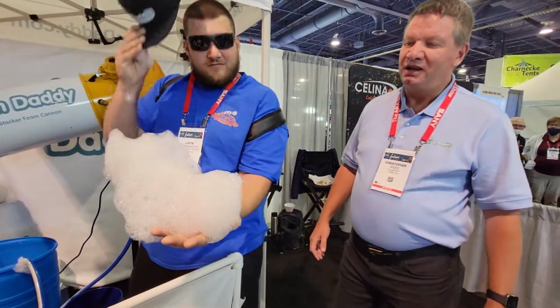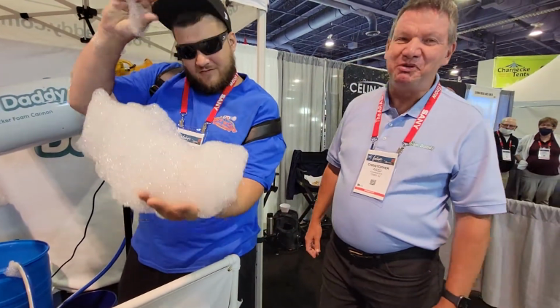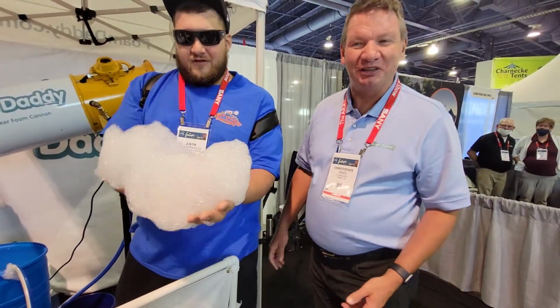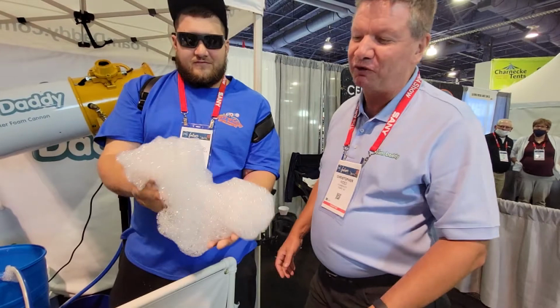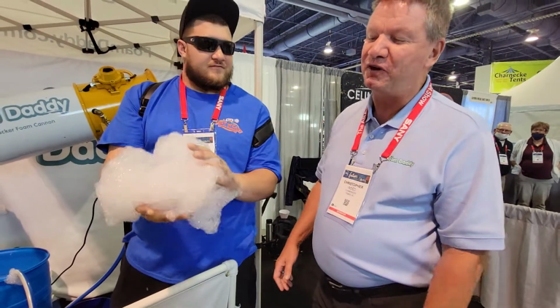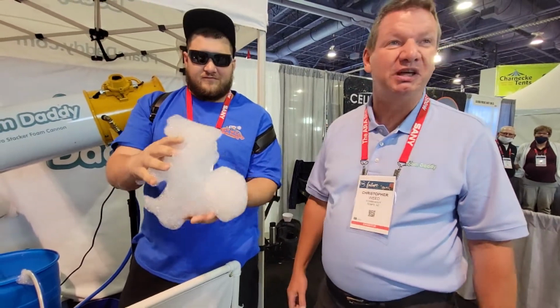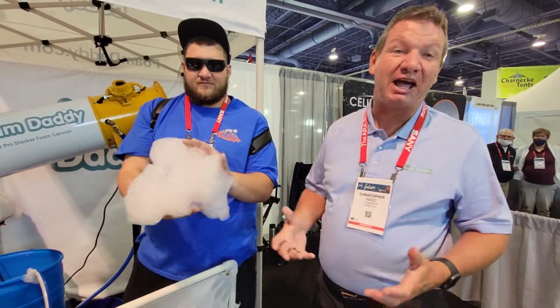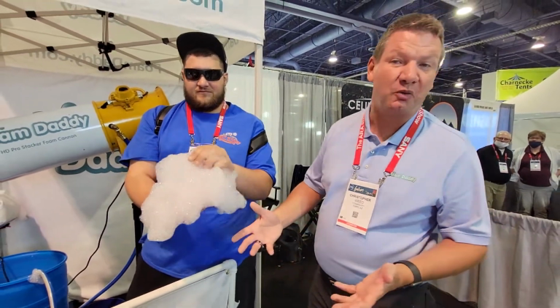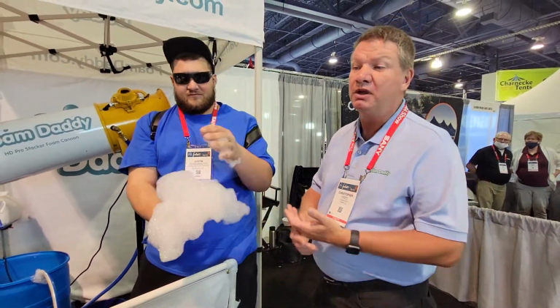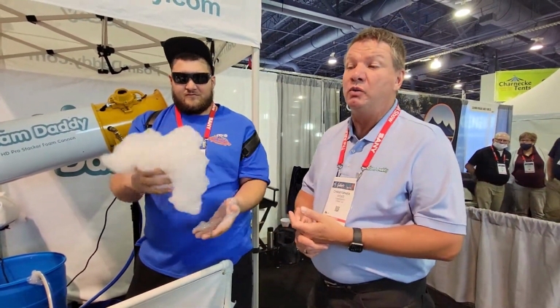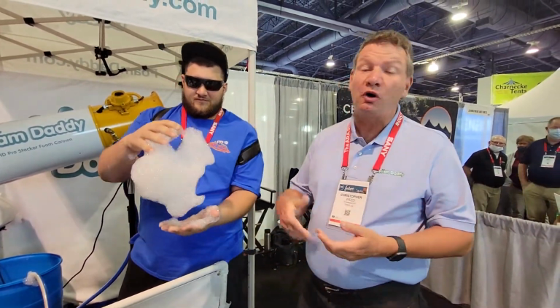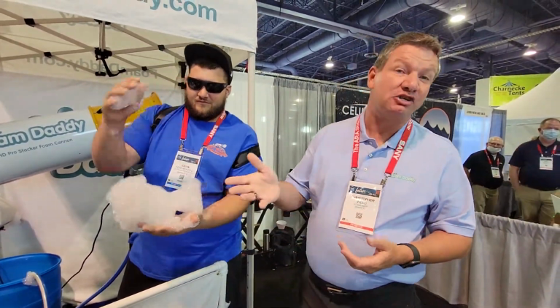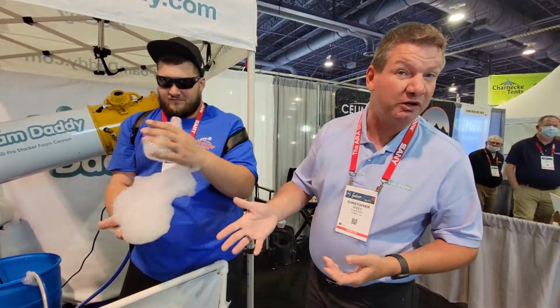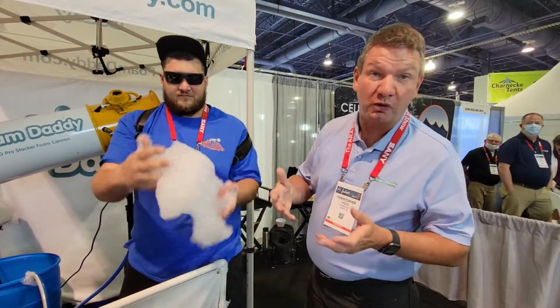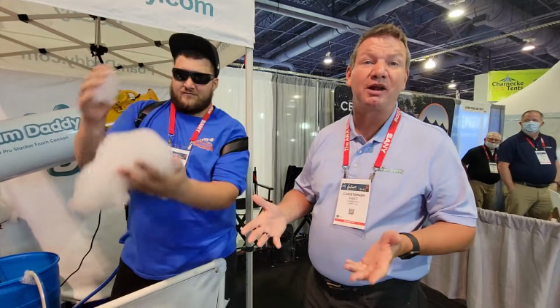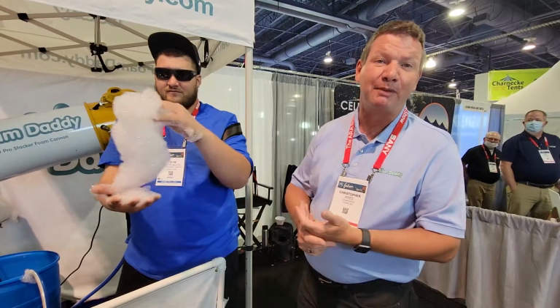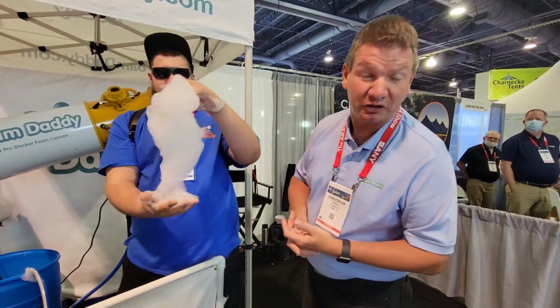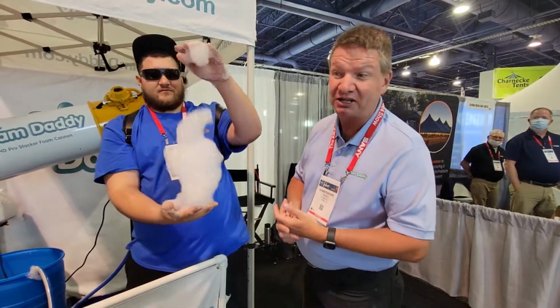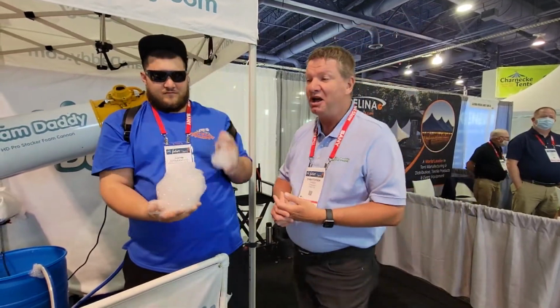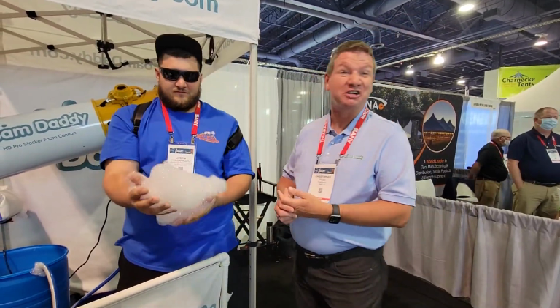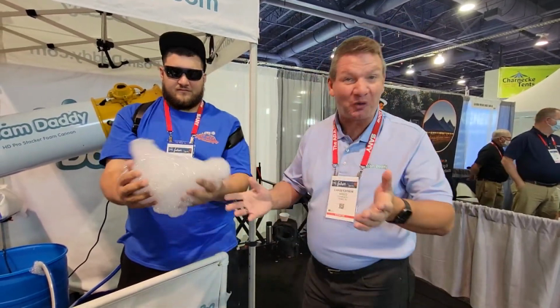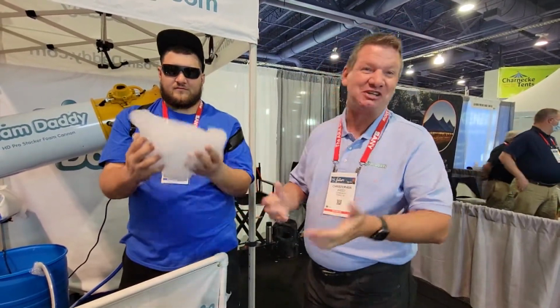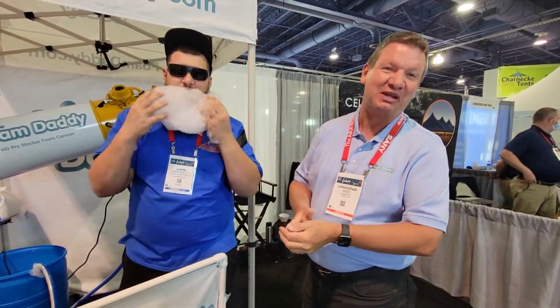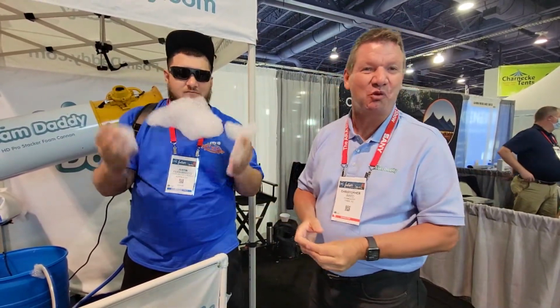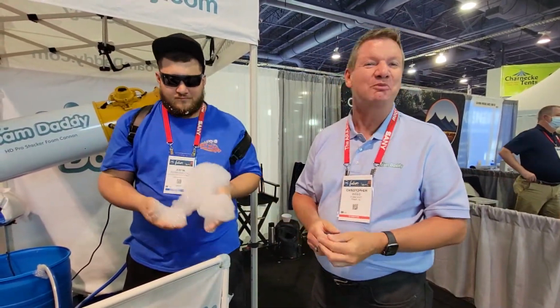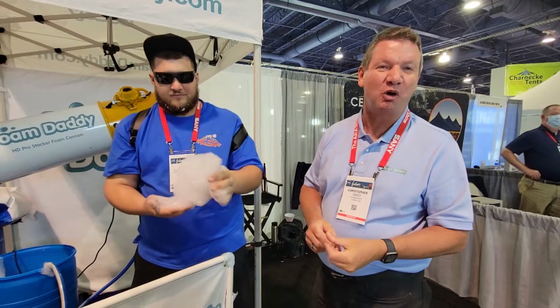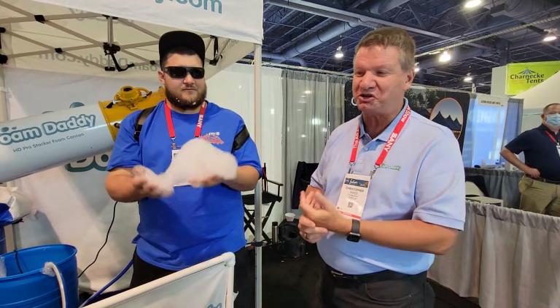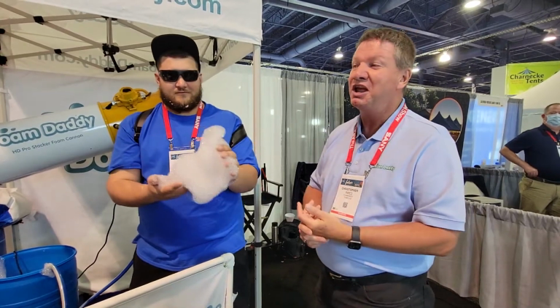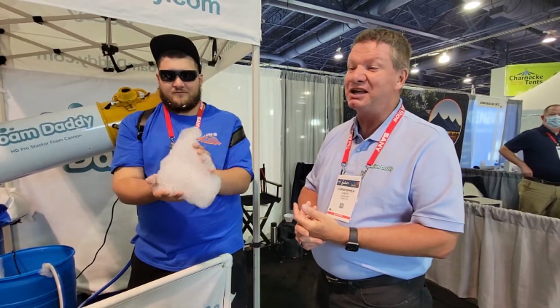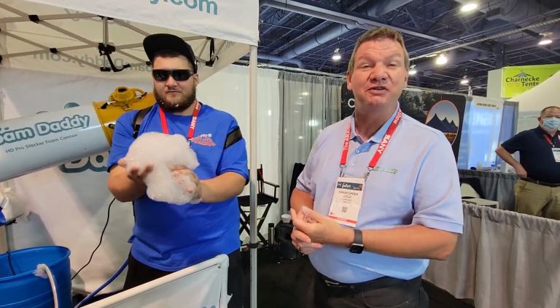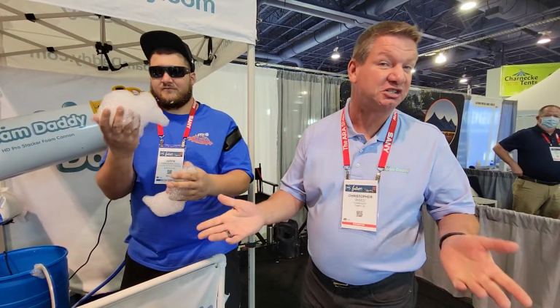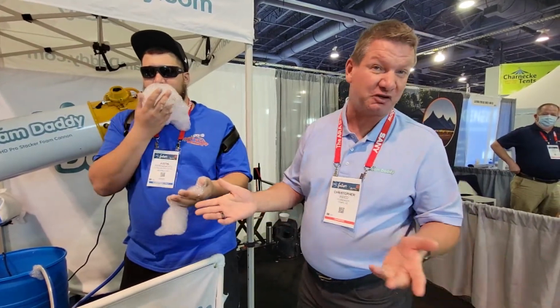It's a beautiful, light, fluffy foam. It stacks really well. We use the Foam Daddy gel, which is a terrific product. It's hypoallergenic. It doesn't kill grass, it doesn't harm kids, and it won't harm your rose bushes. It's very cost effective as well.